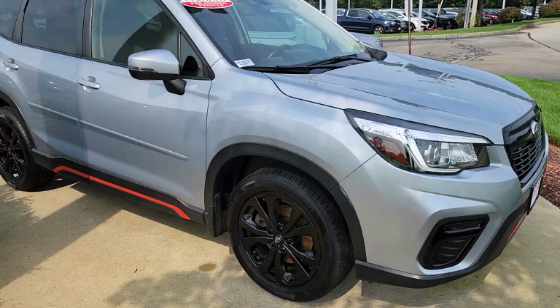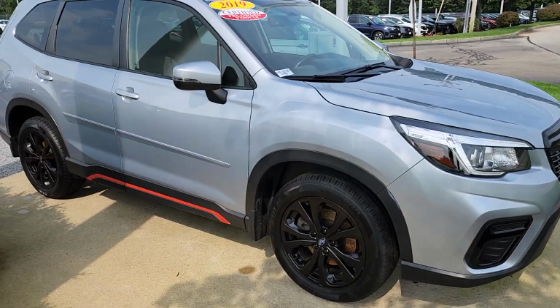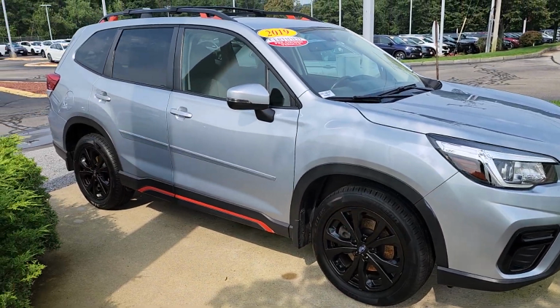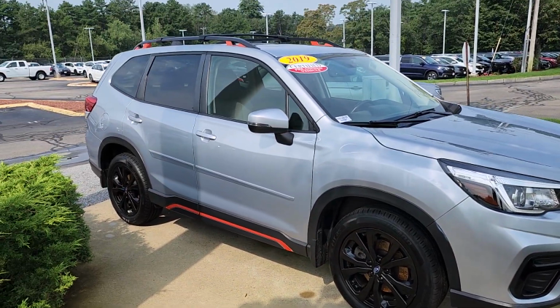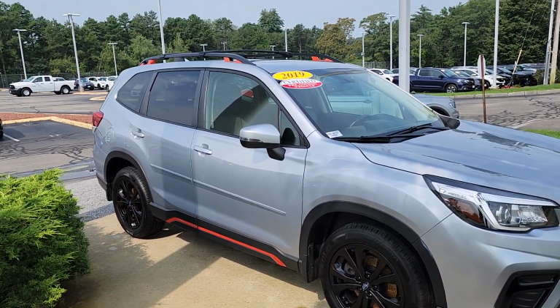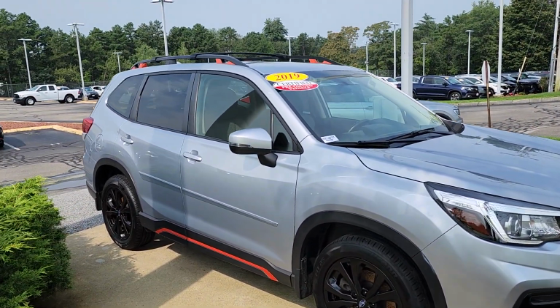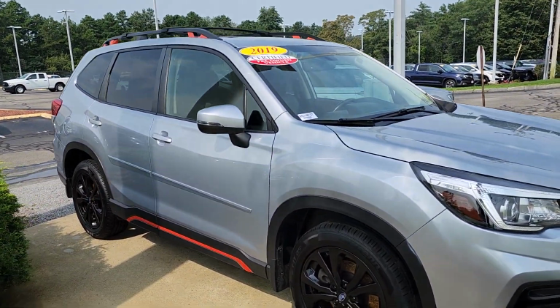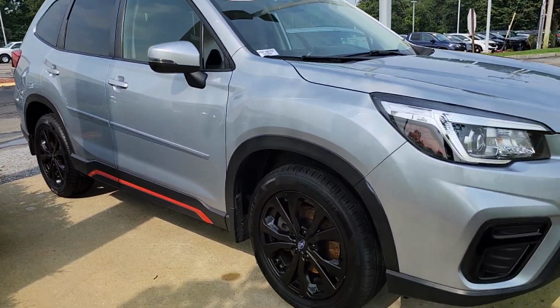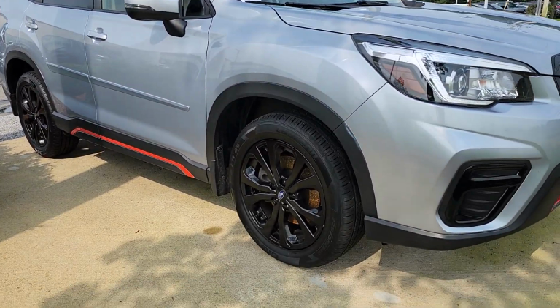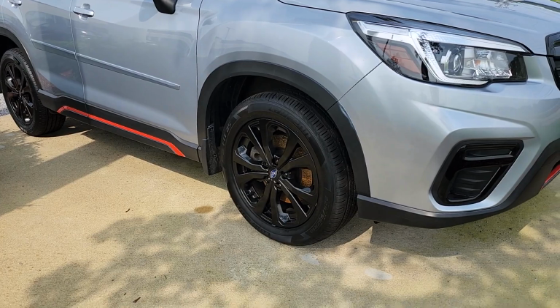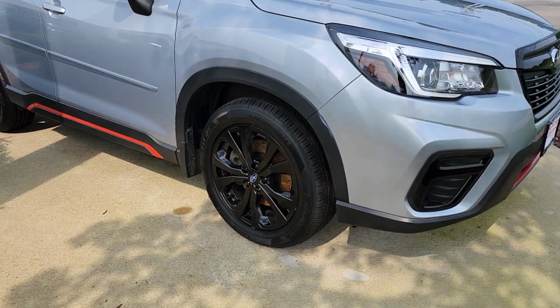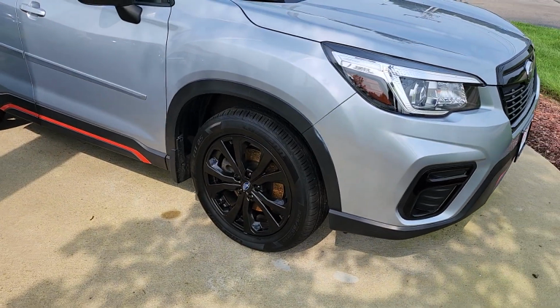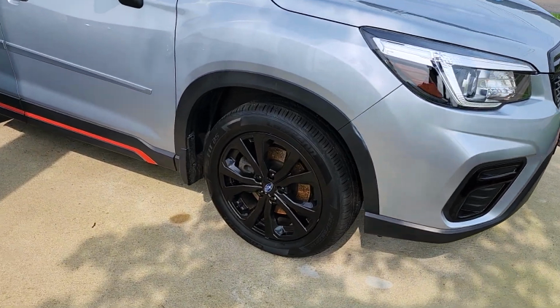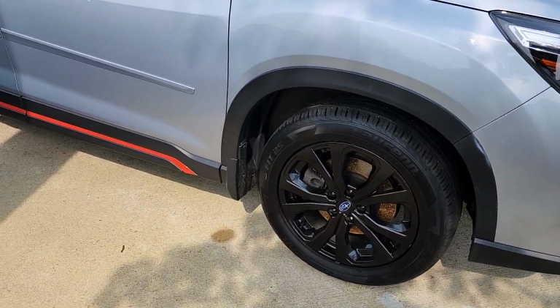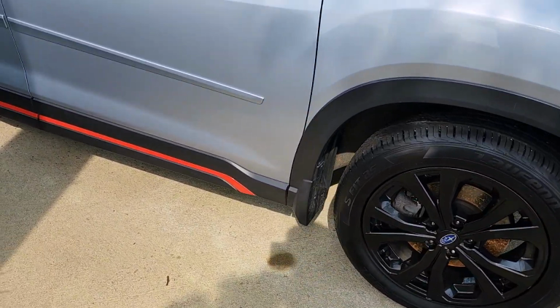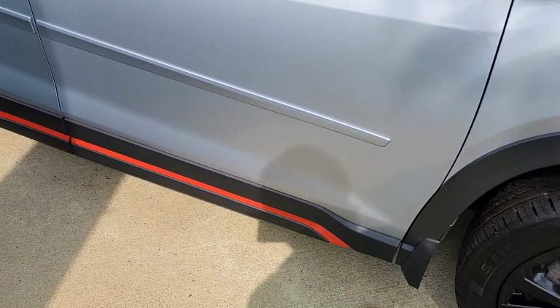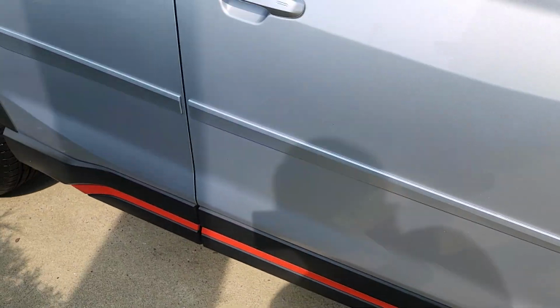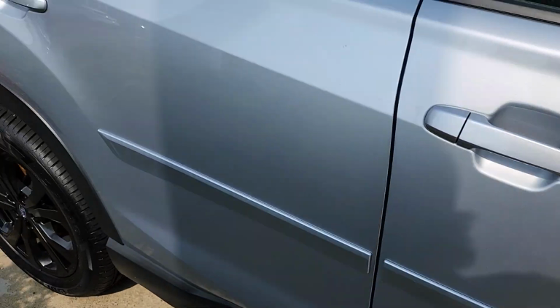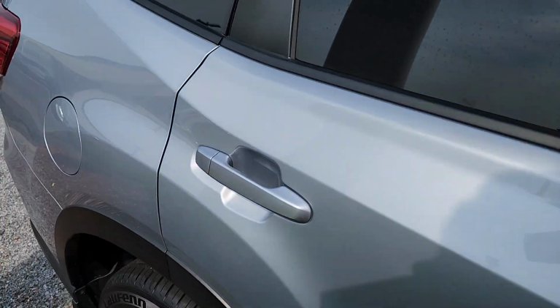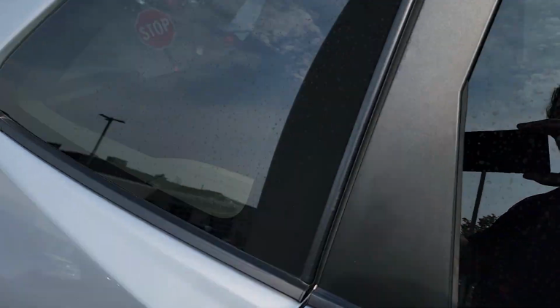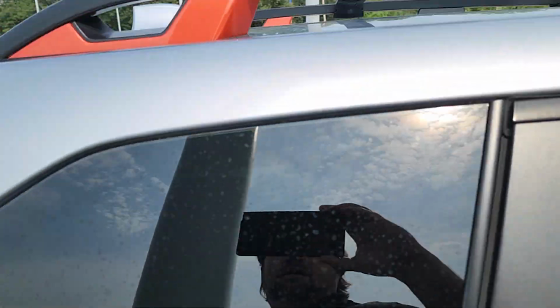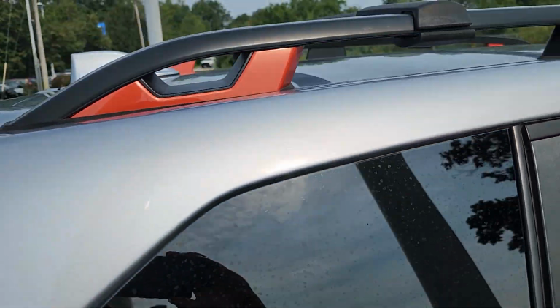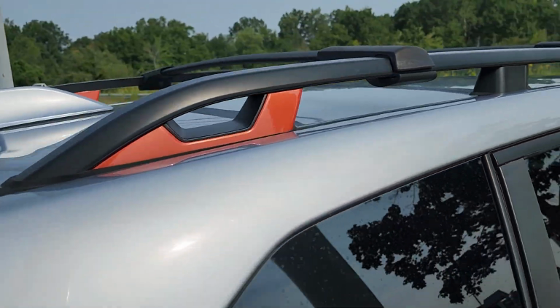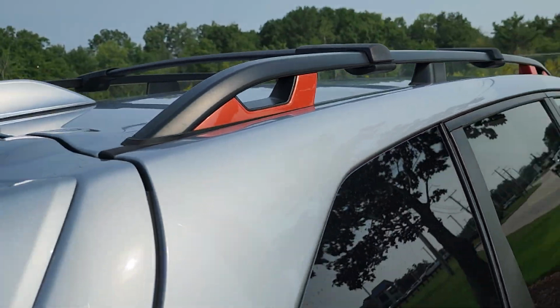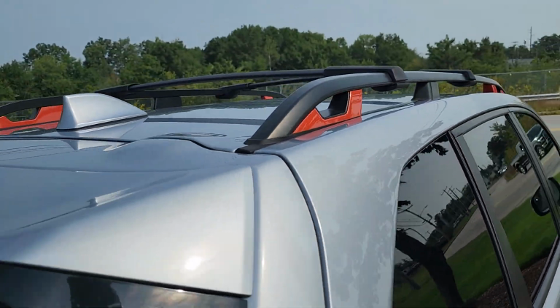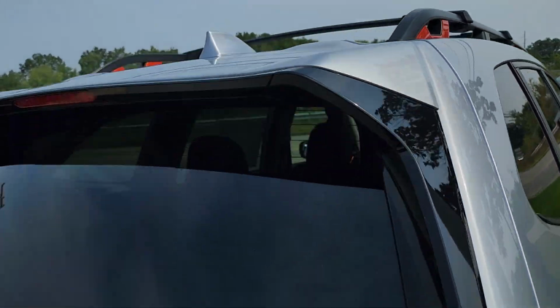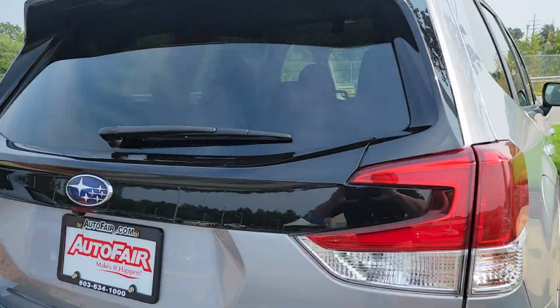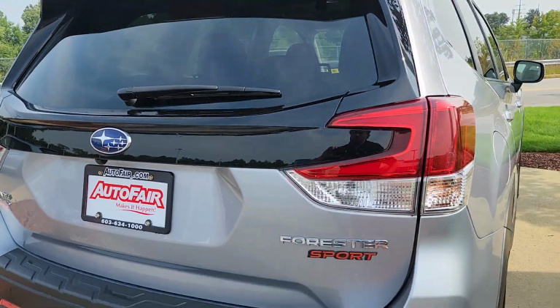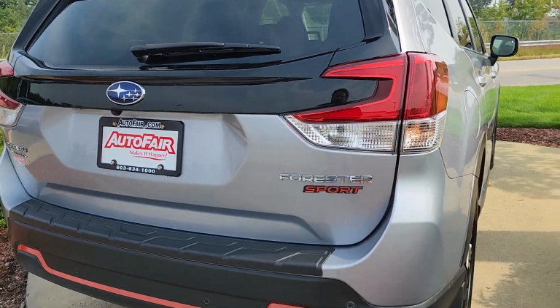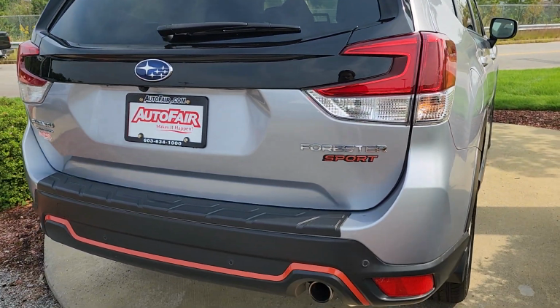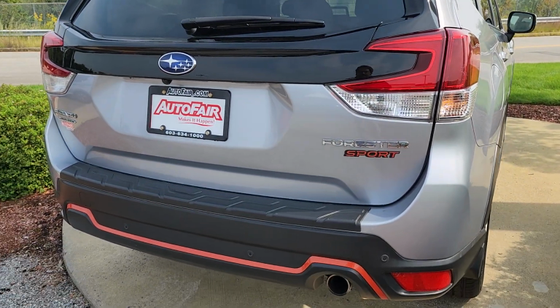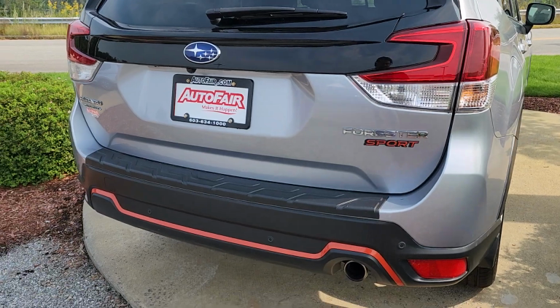Now, if this is a Honda, I could tell you everything about it, but I'm gonna do my best with this Subaru. So, it looks like you have the black dot rims down there, some orange styling along the bottom. You've got roof rails and crossbars.